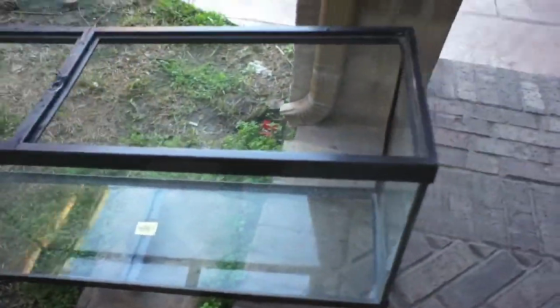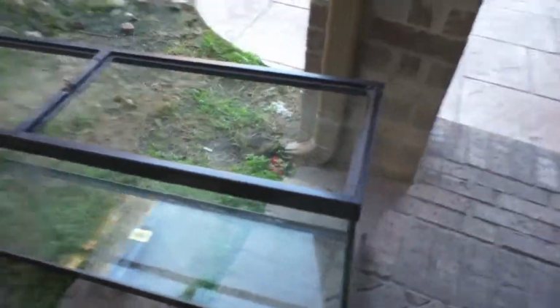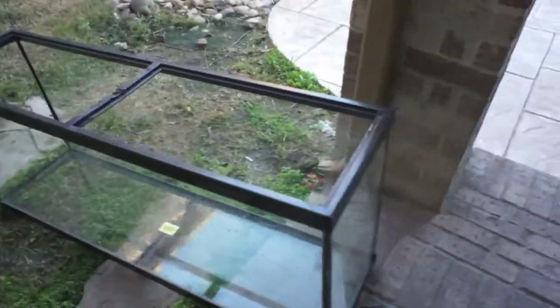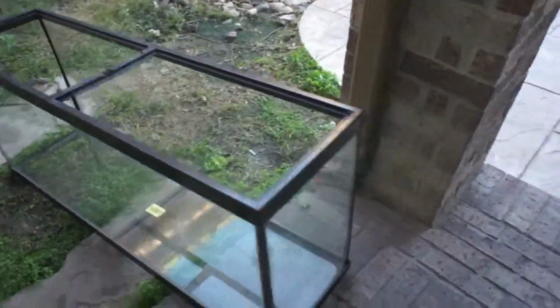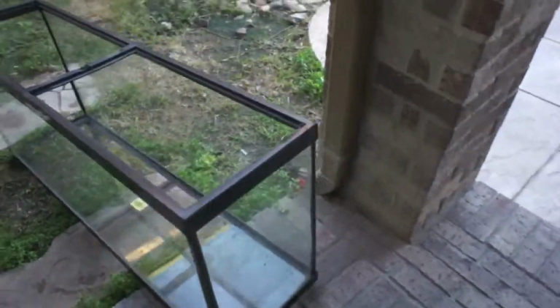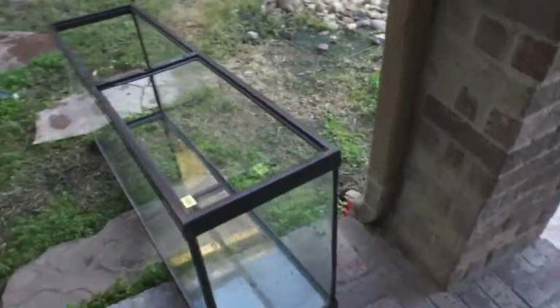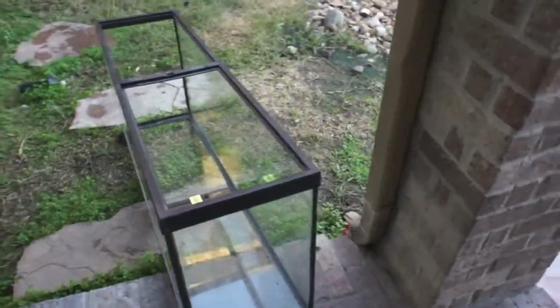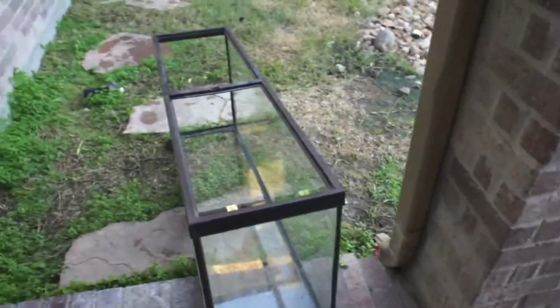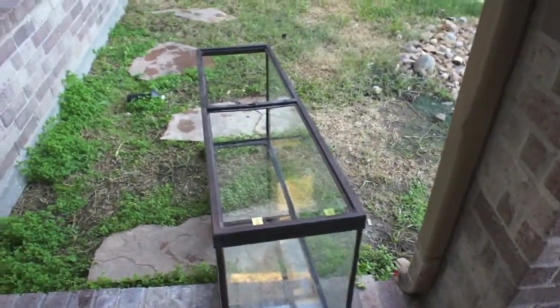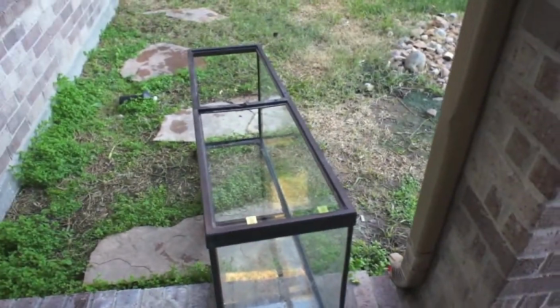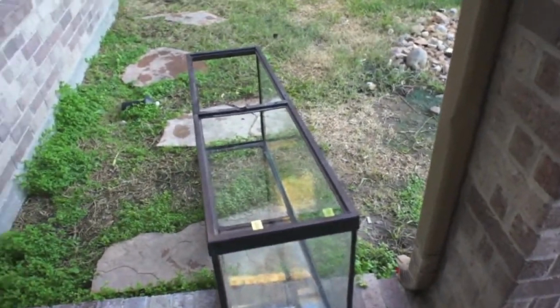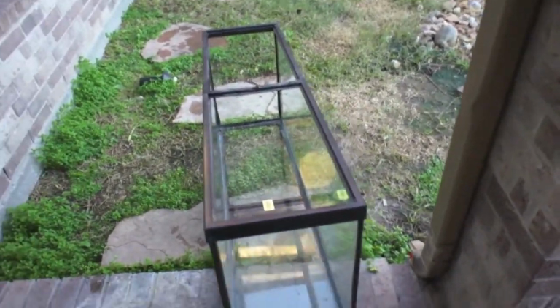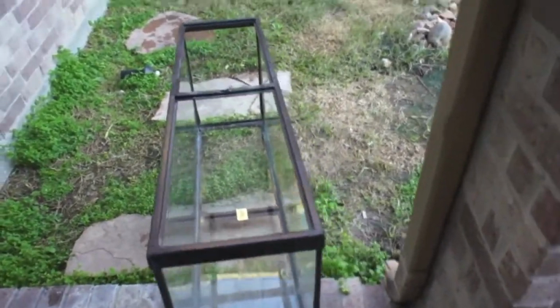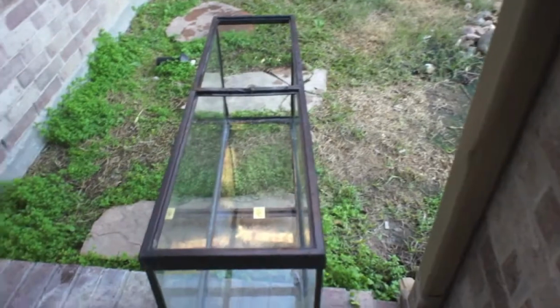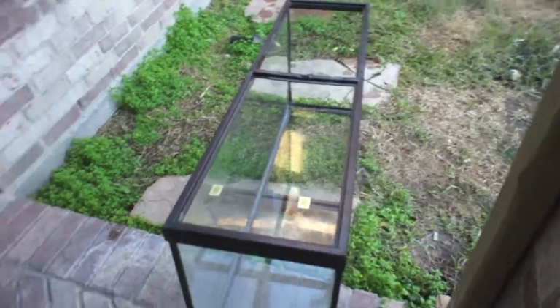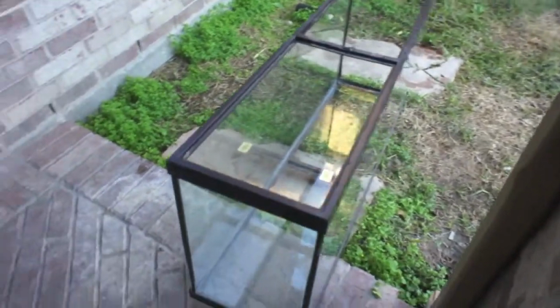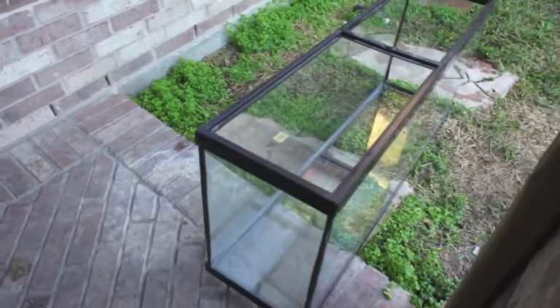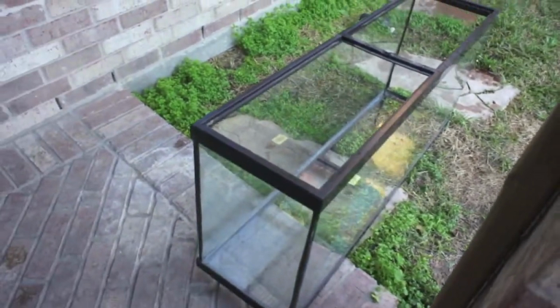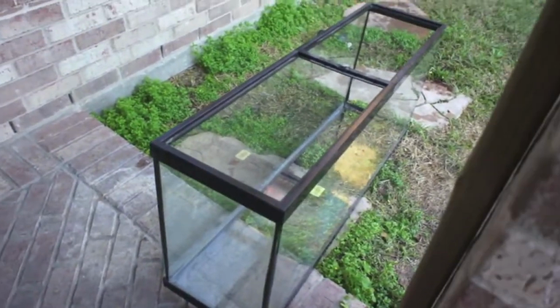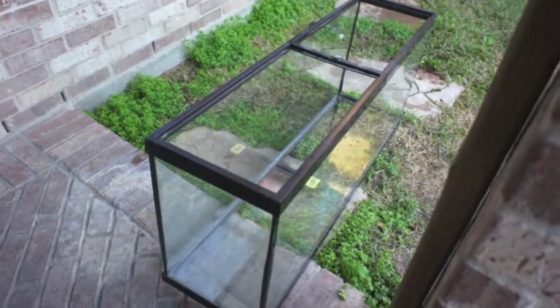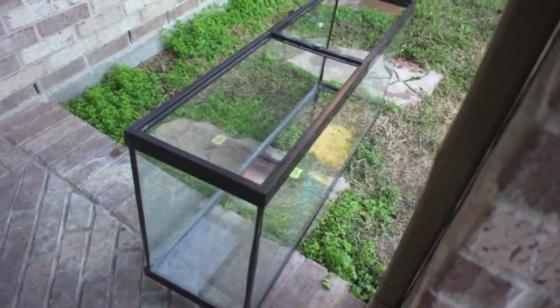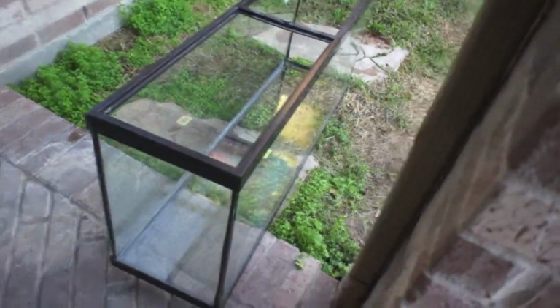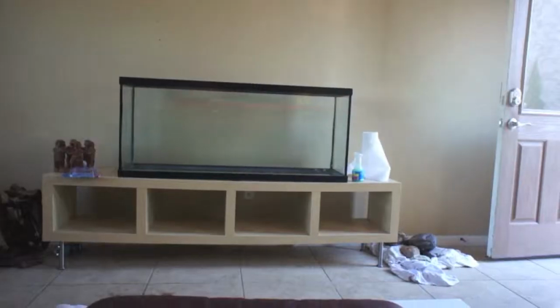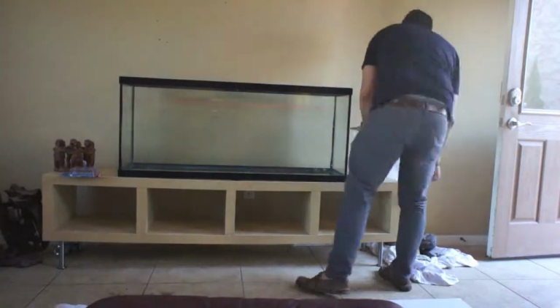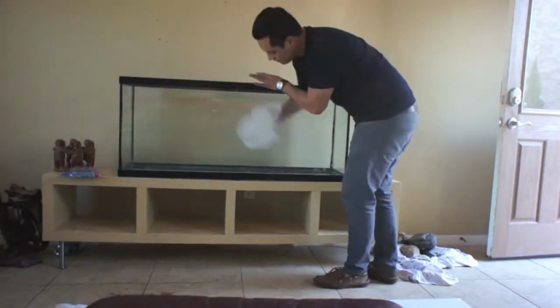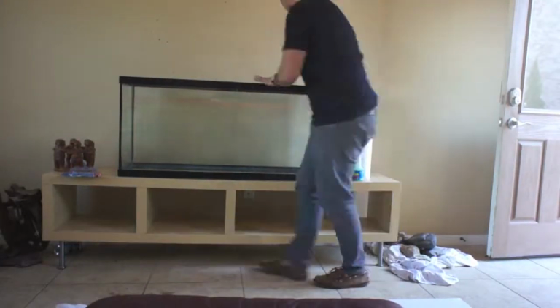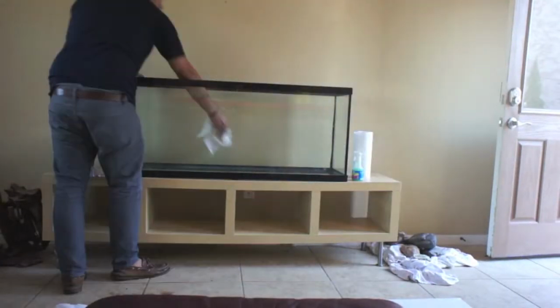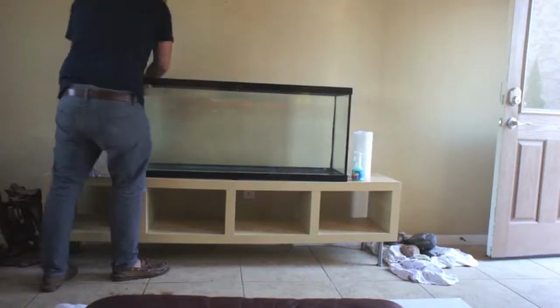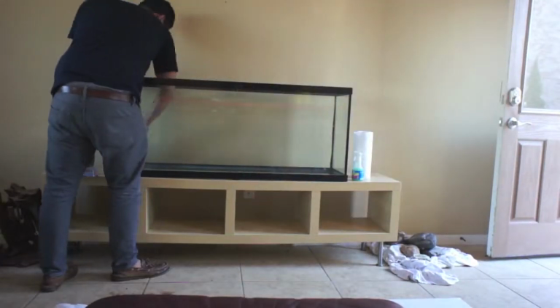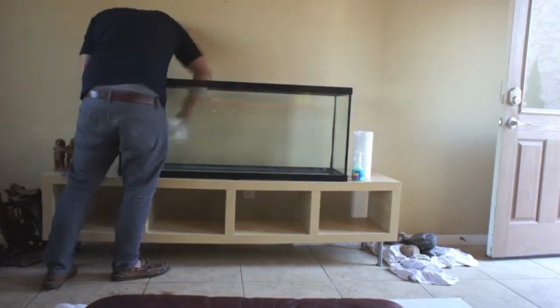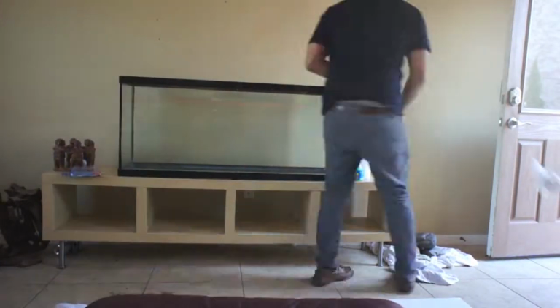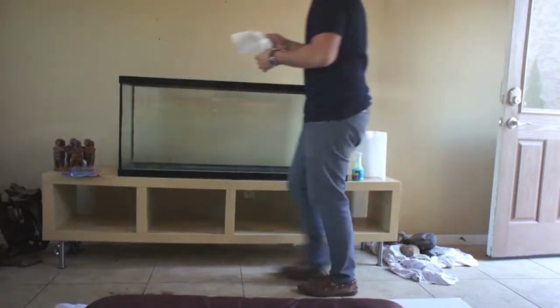I took the tank out, put it to the side, and just put the hose to it. Other than the glass, this thing is almost done. Now that the tank has been rinsed out, it's time to give it a quick drying with the paper towel.